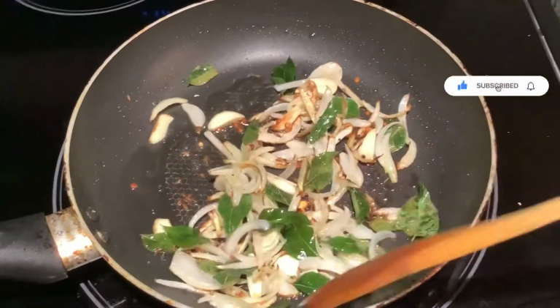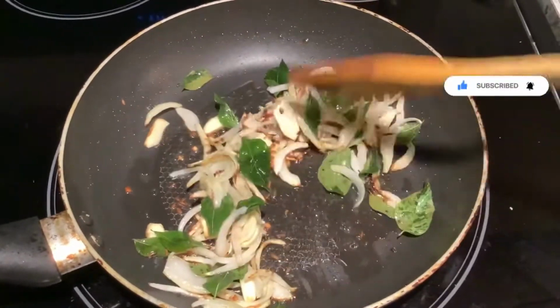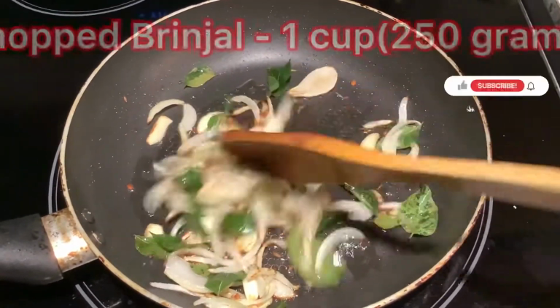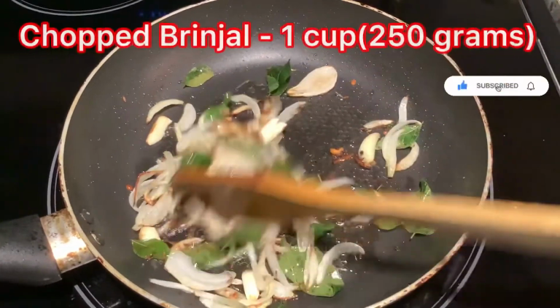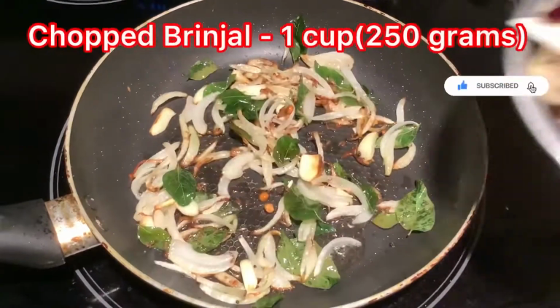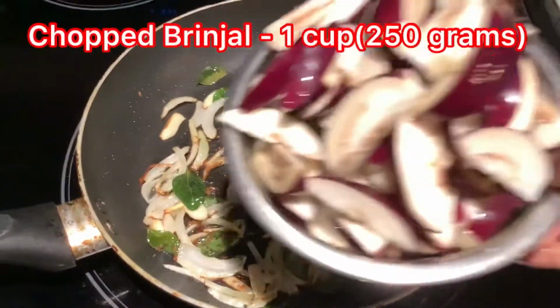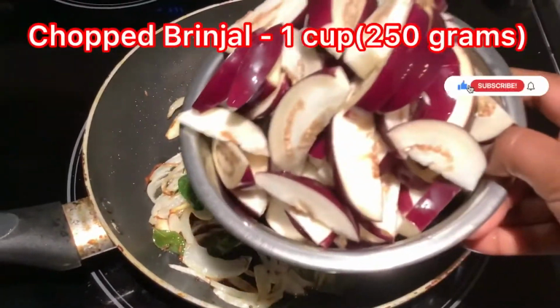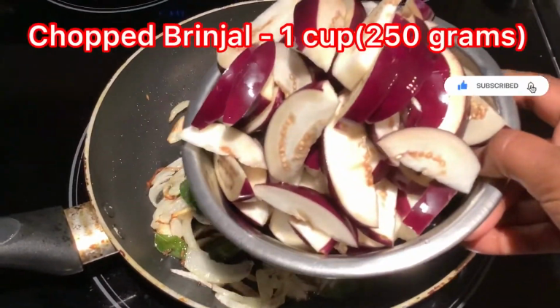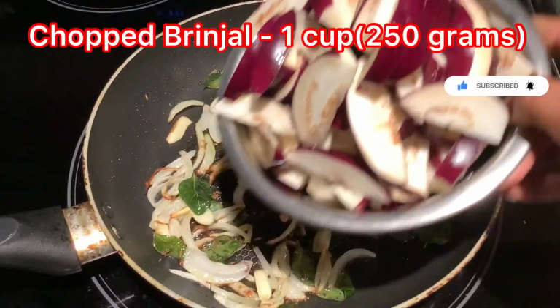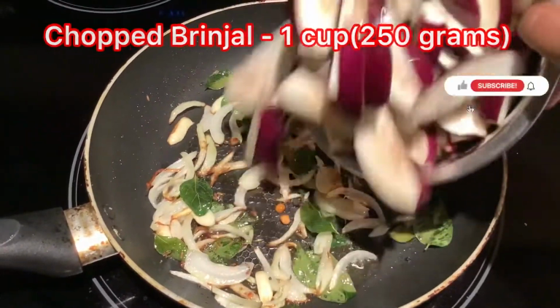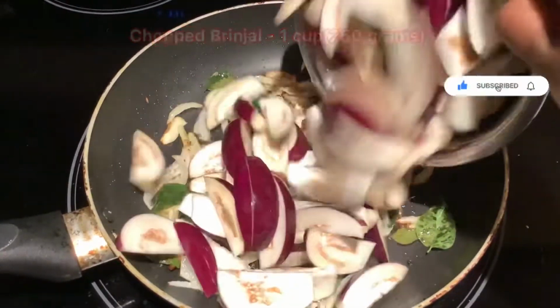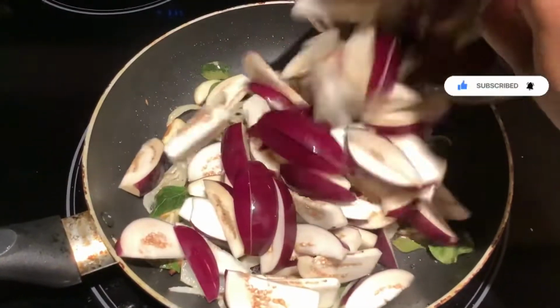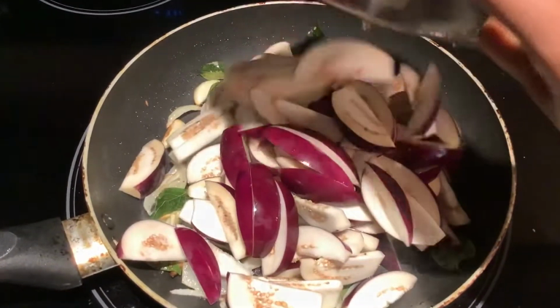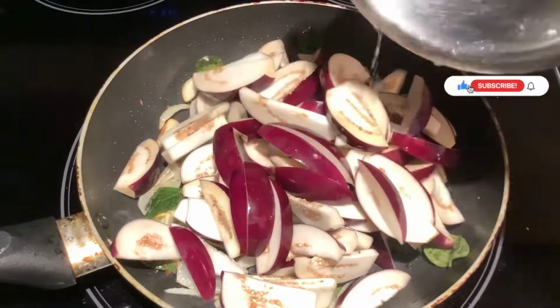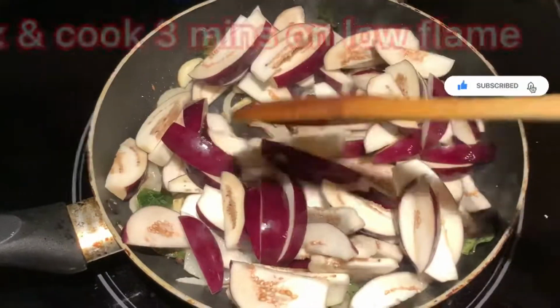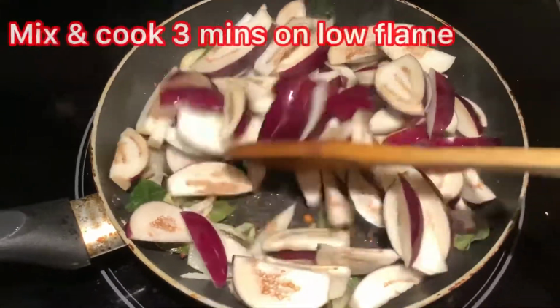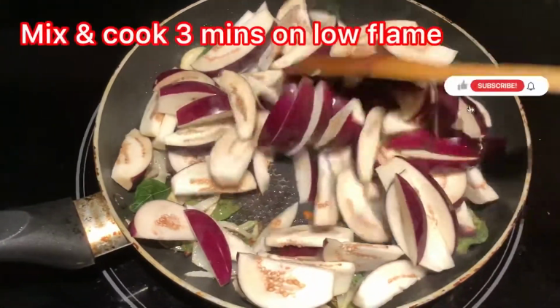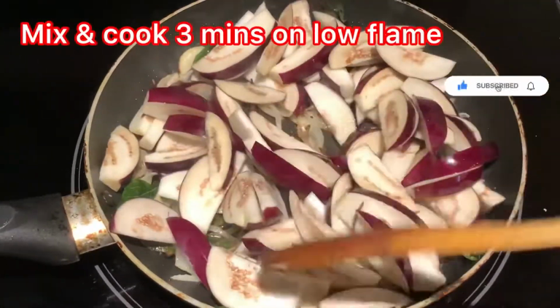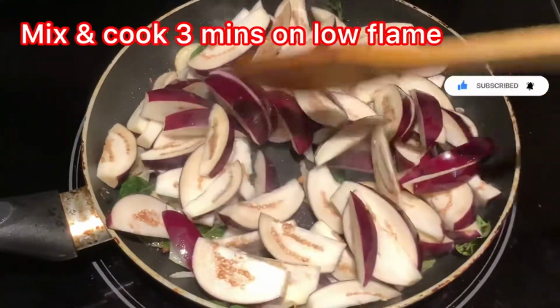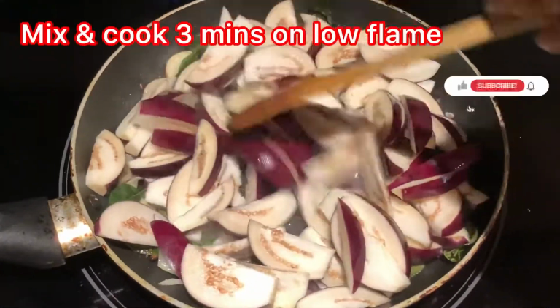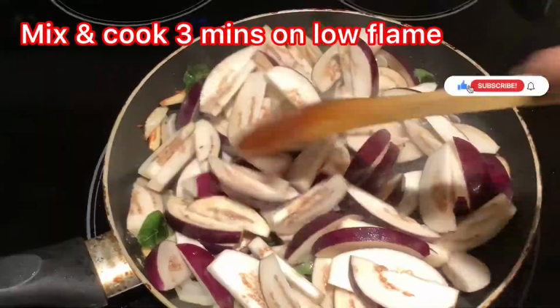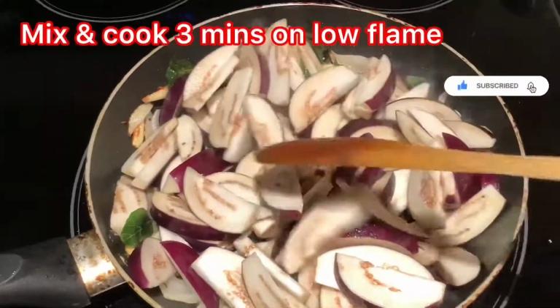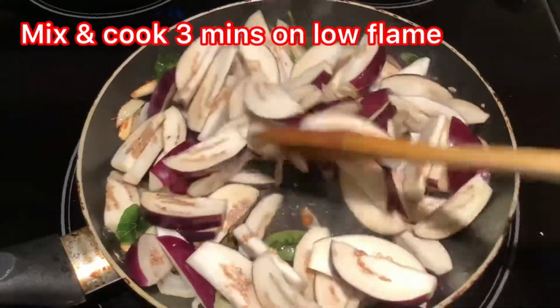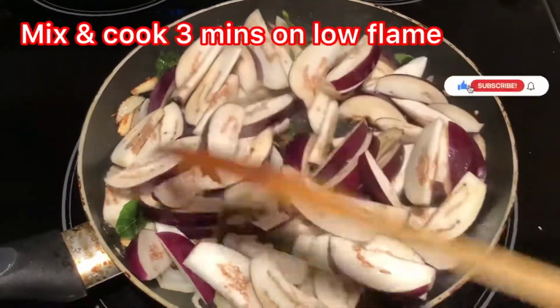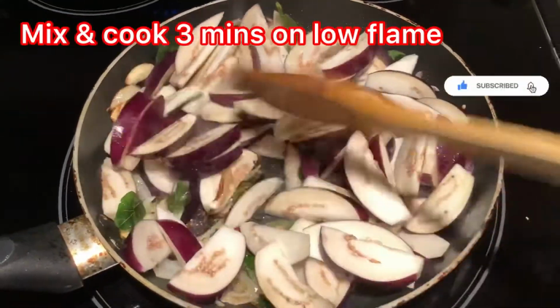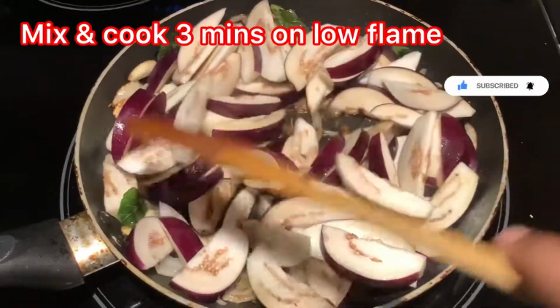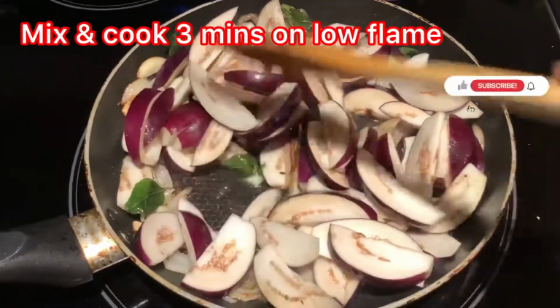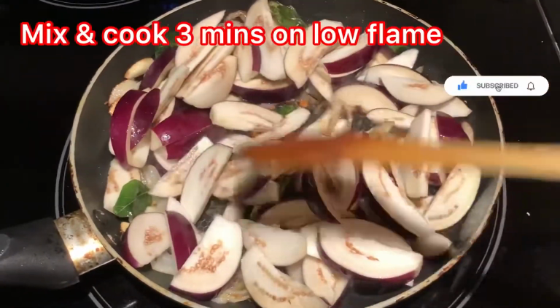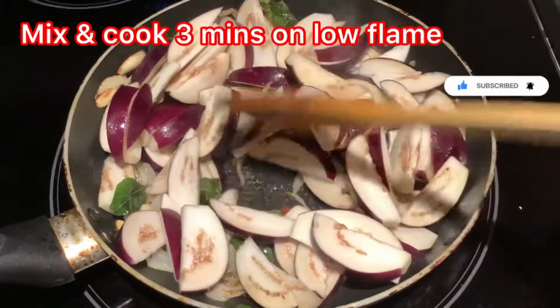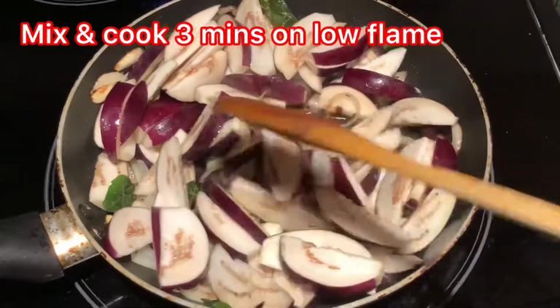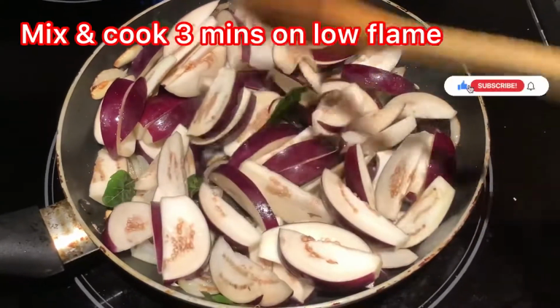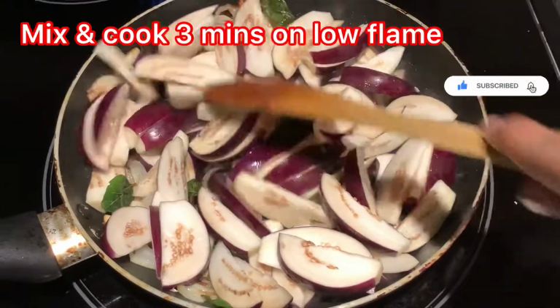One cup chopped ginger. Fix it and cook, one tablespoon on a low flame, two minutes.